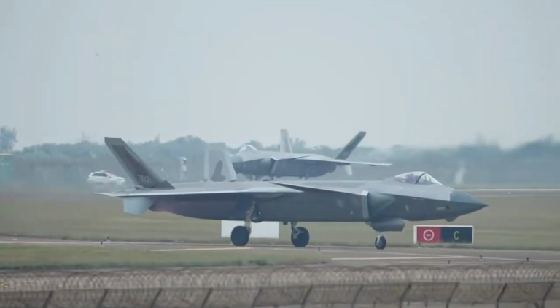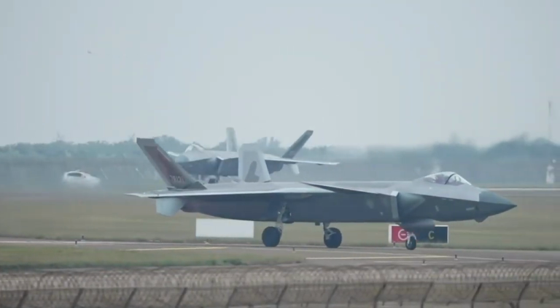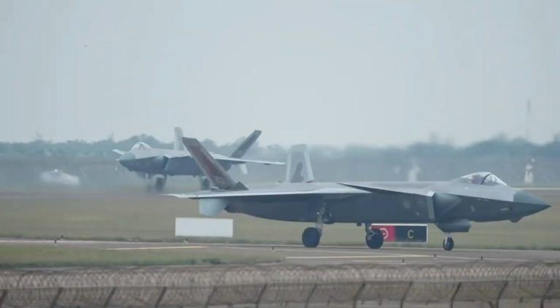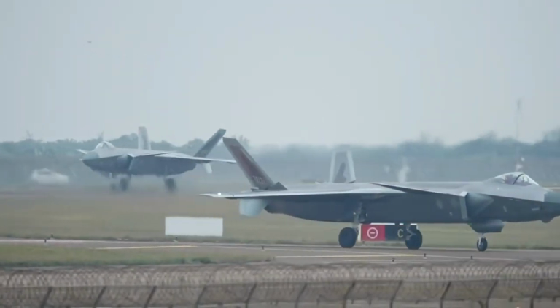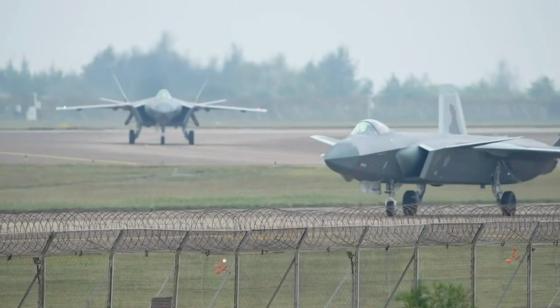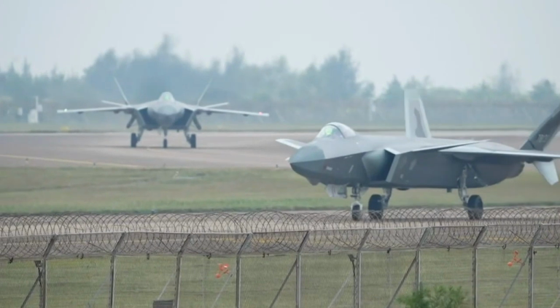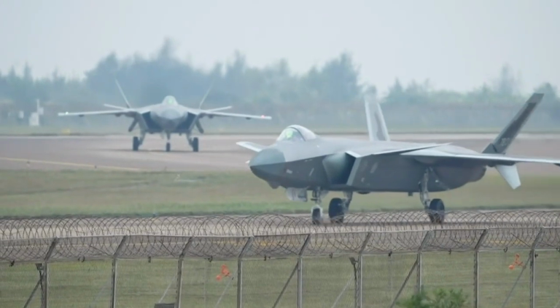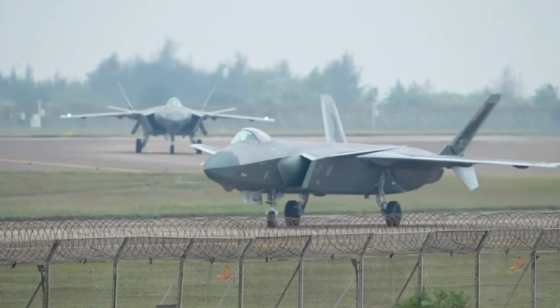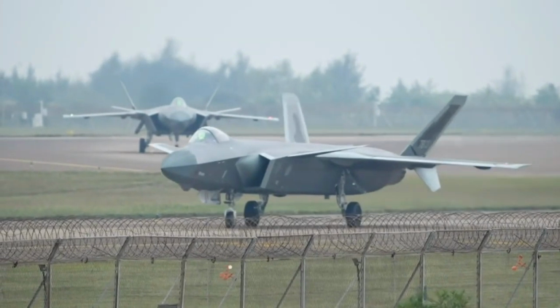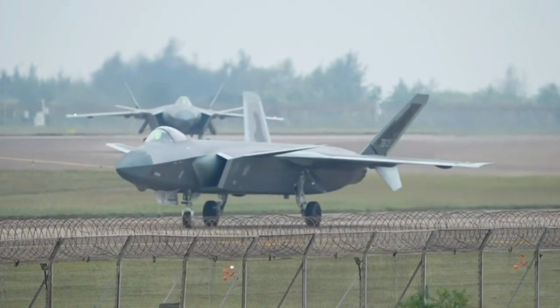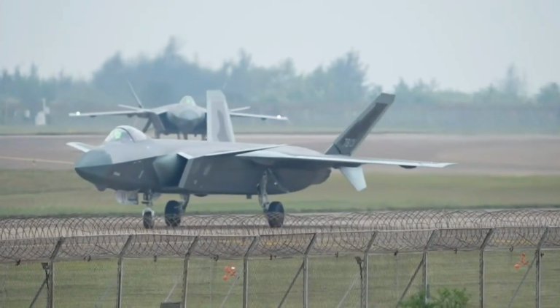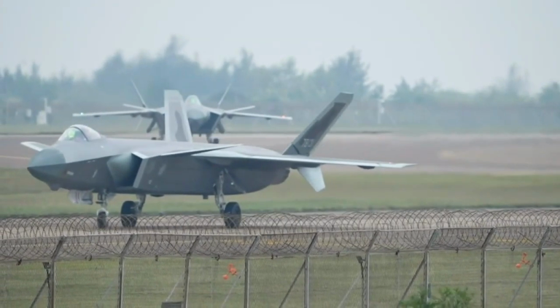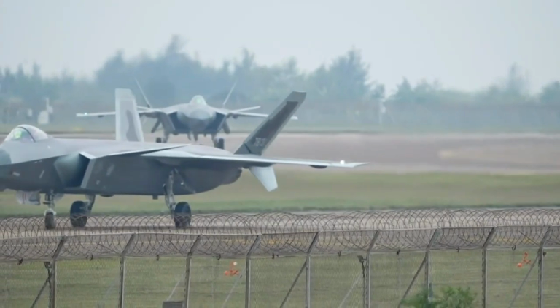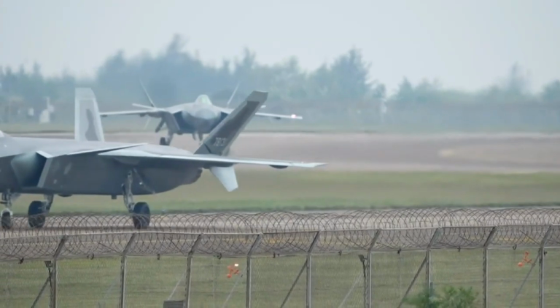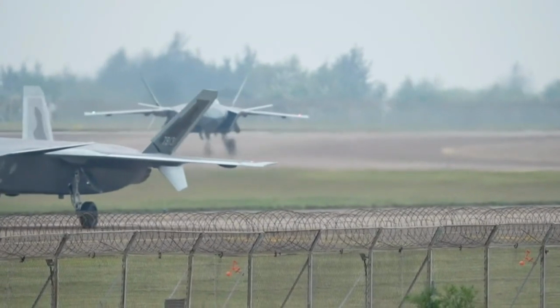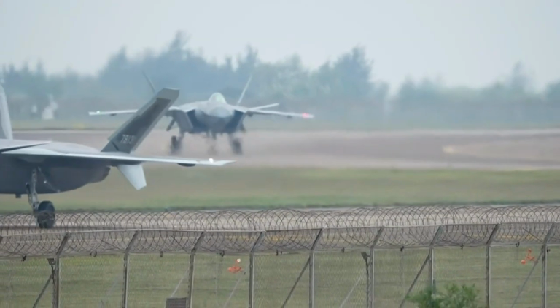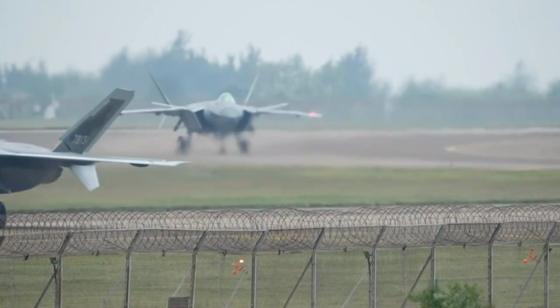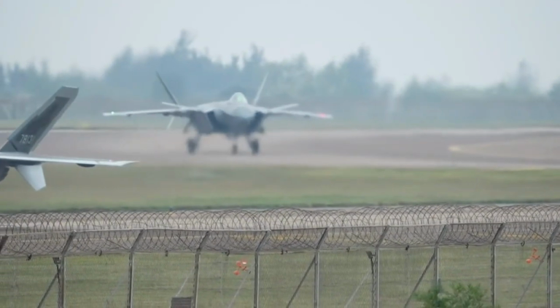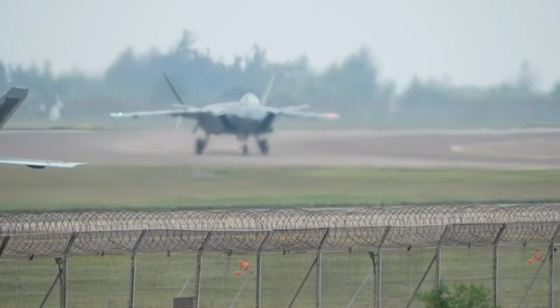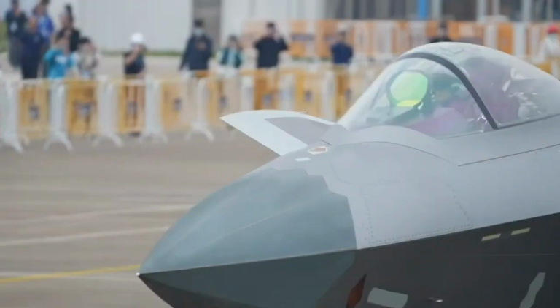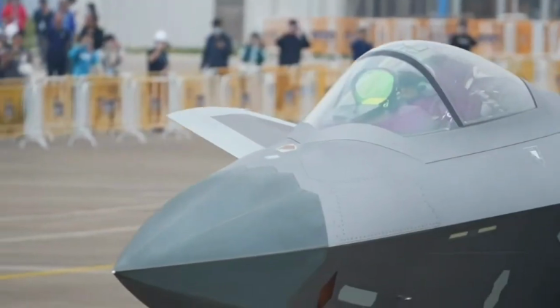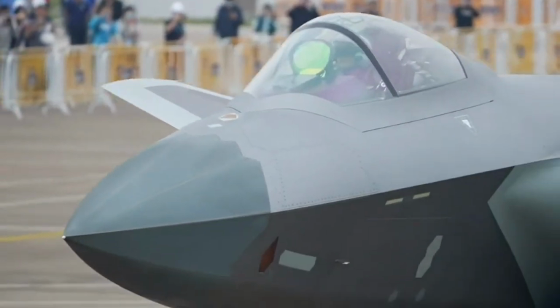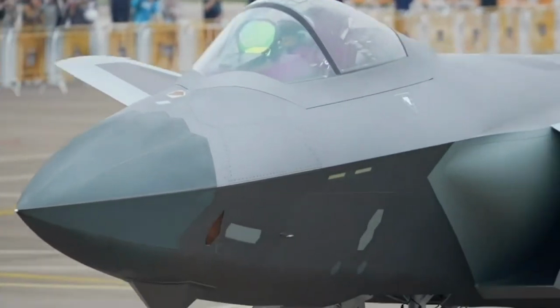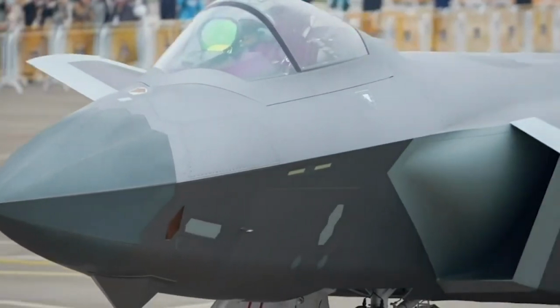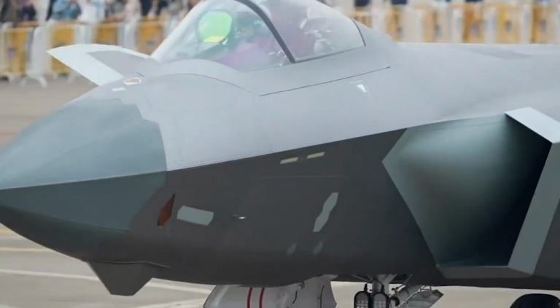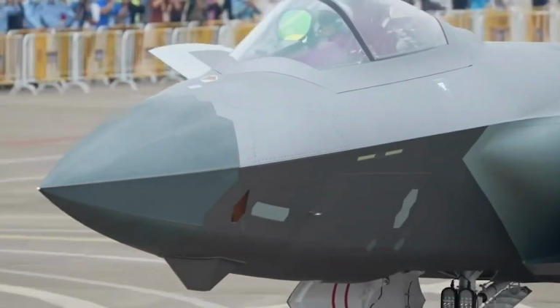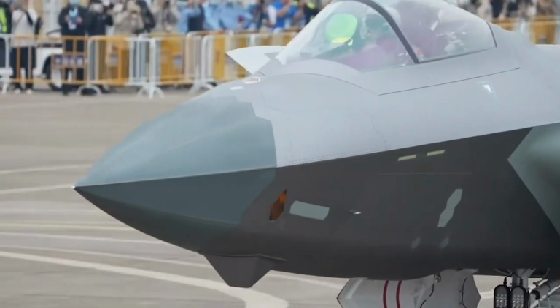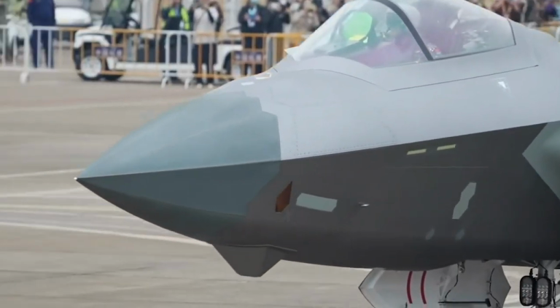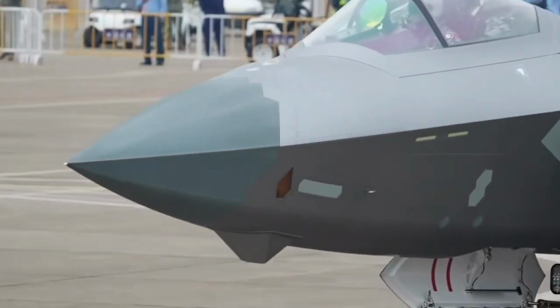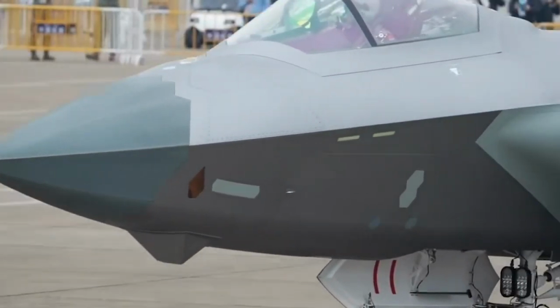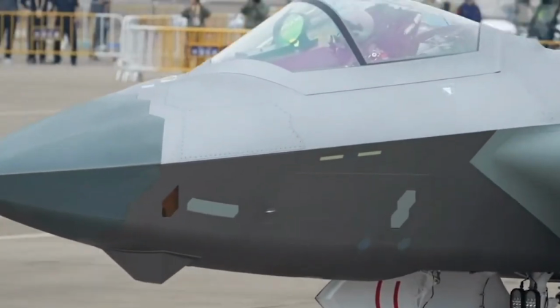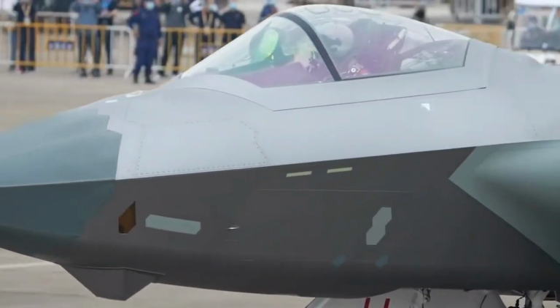The J-20 had never landed at Zhuhai Airport before, but during the recent rehearsal, two of them landed in Zhuhai, giving a large audience the first close-up view and photos of China's most advanced stealth fighter.